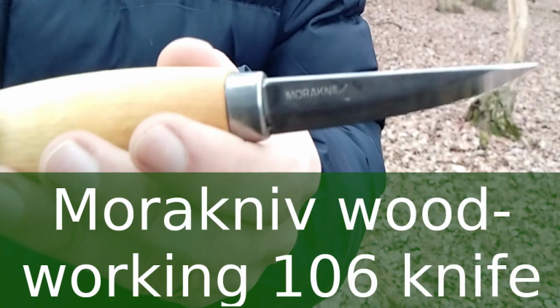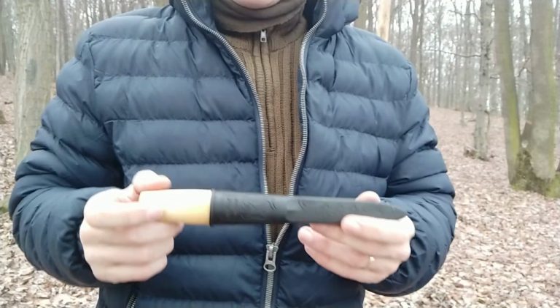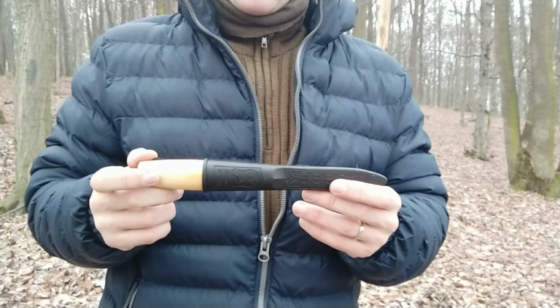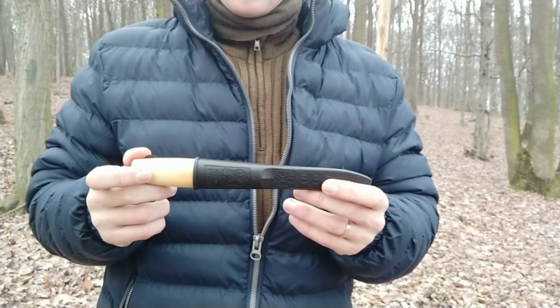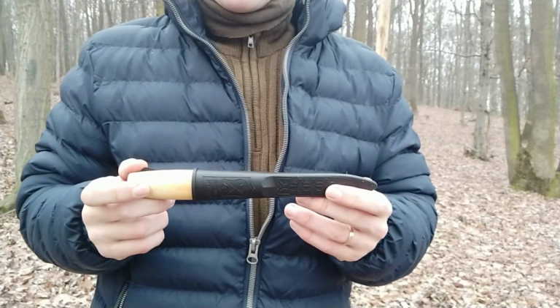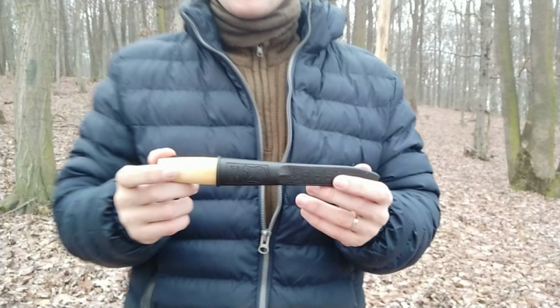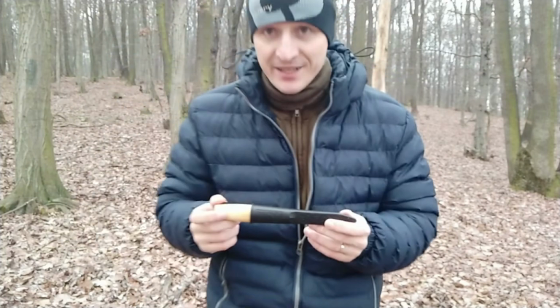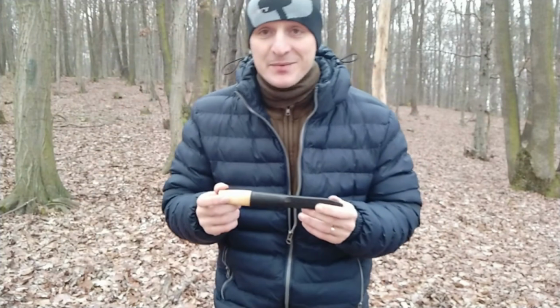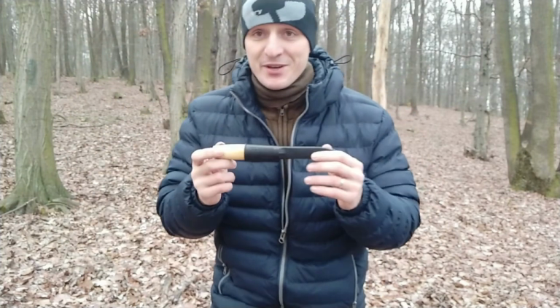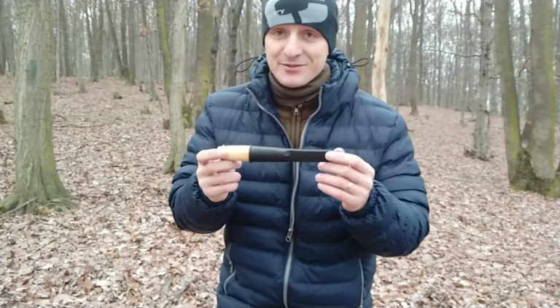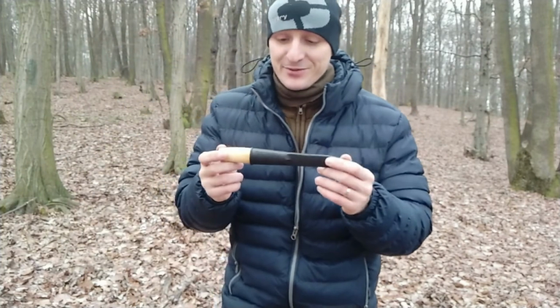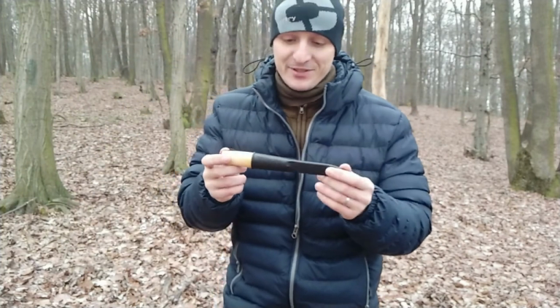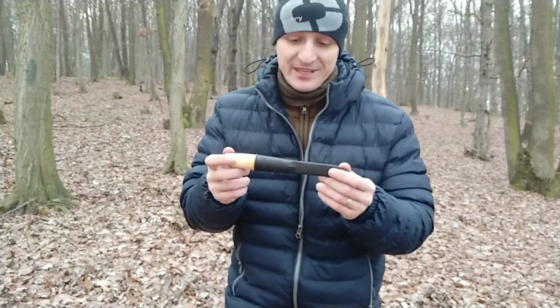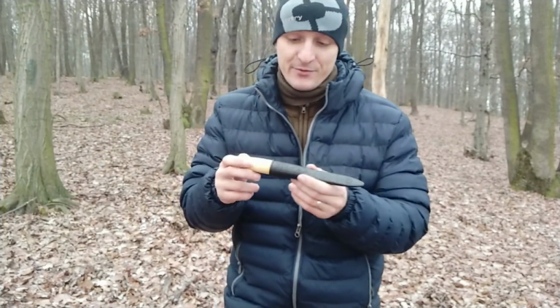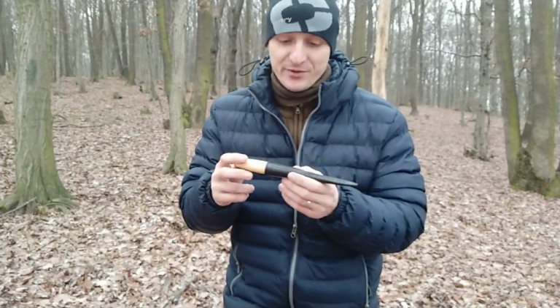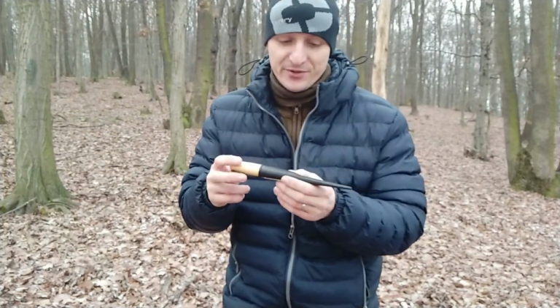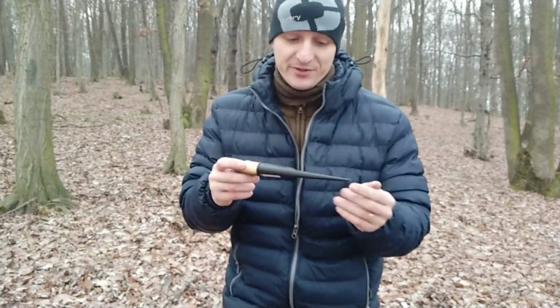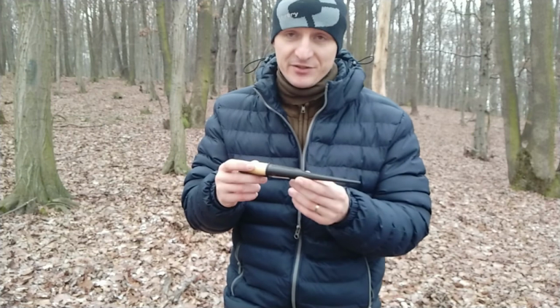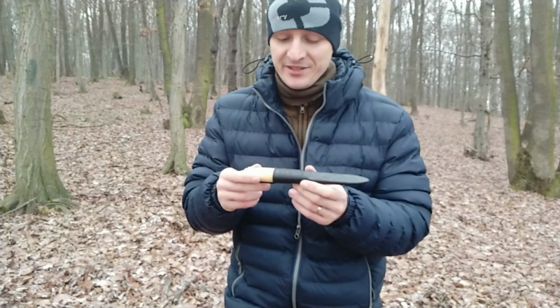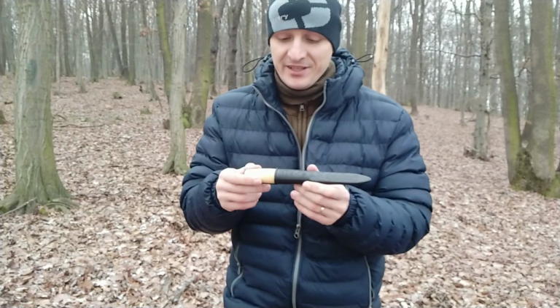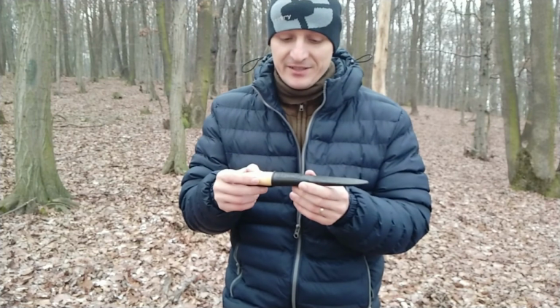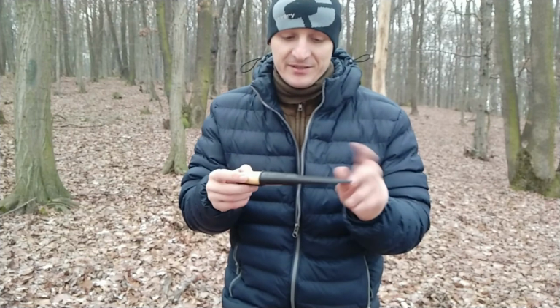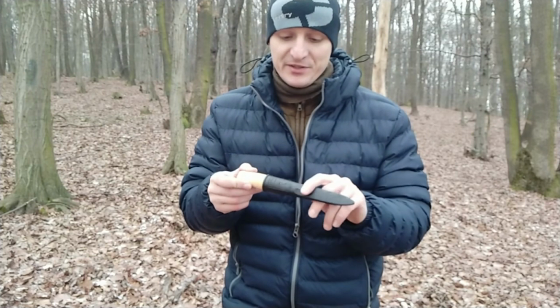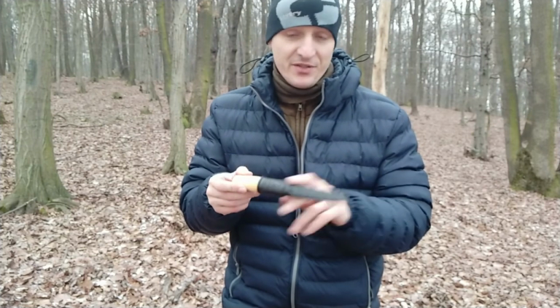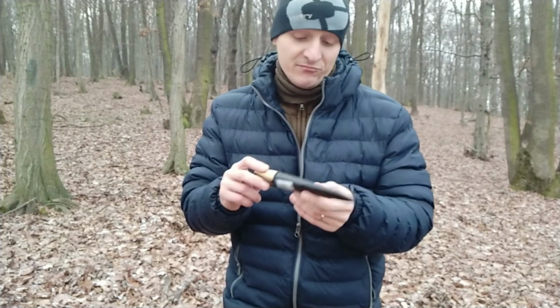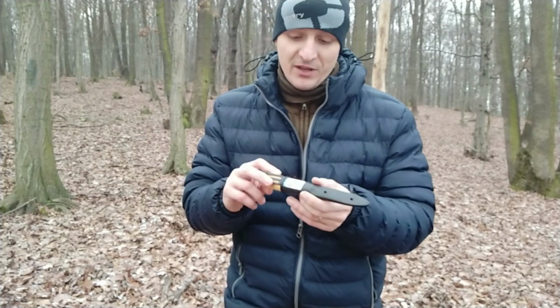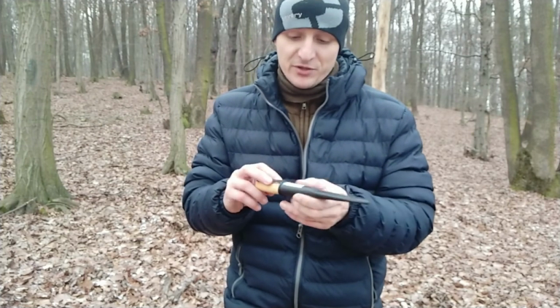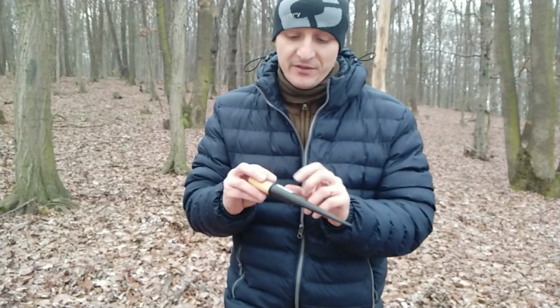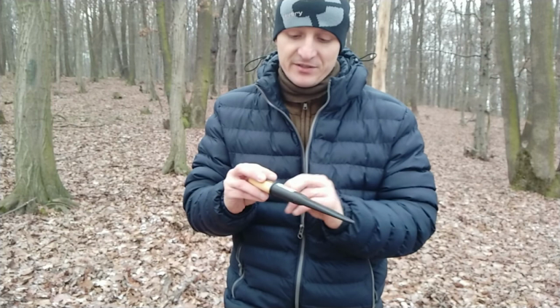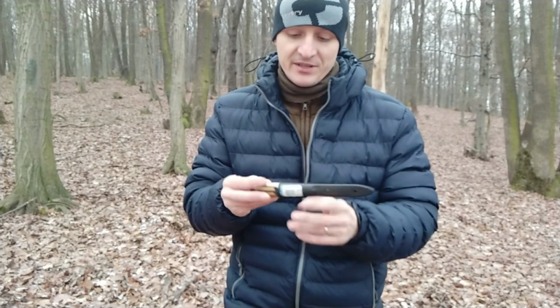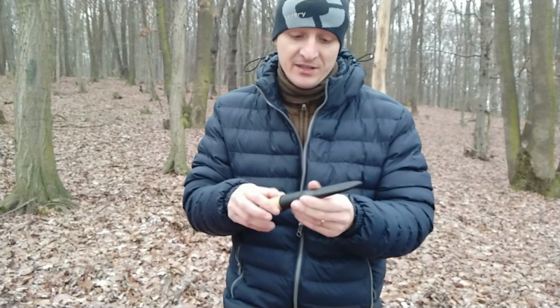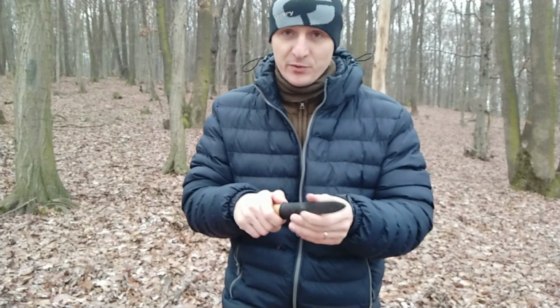Hey guys, so I probably found the ultimate knife I was looking for for the last year. It has a plastic sheath, nothing special, nothing fancy, it works.